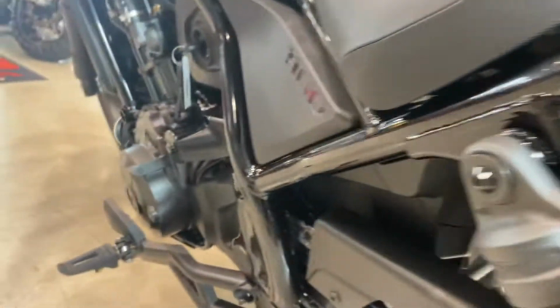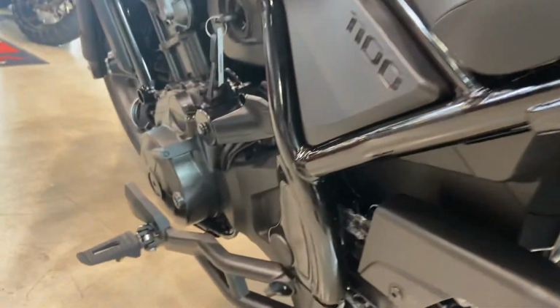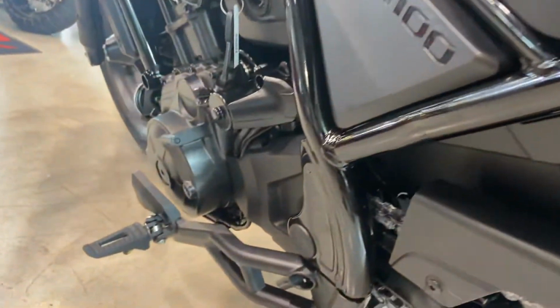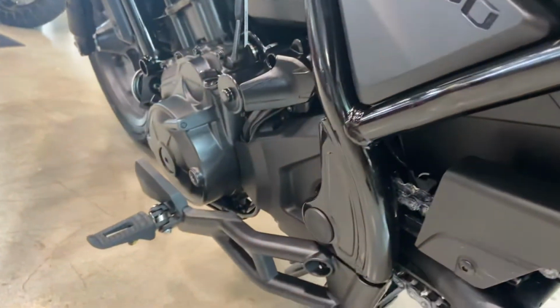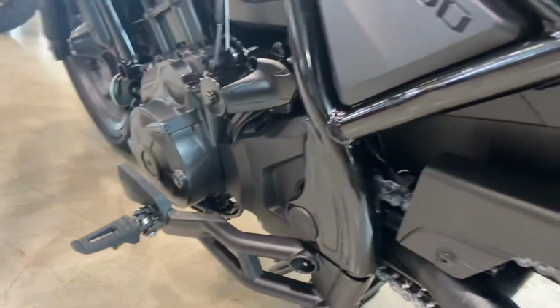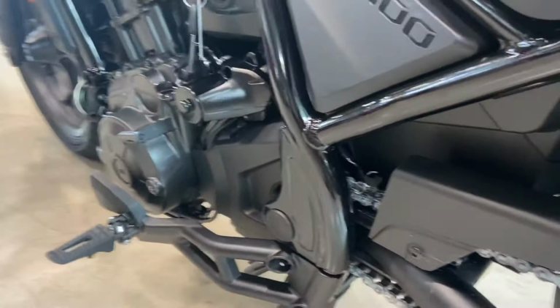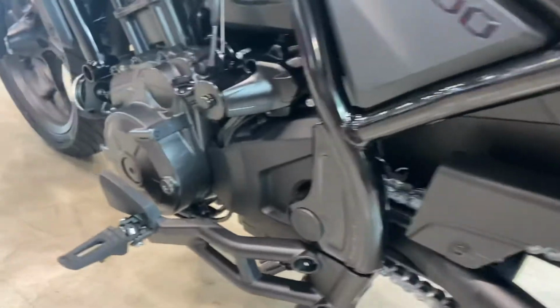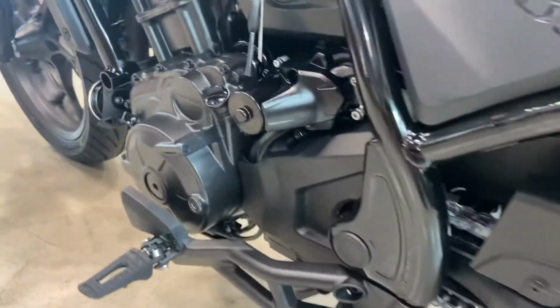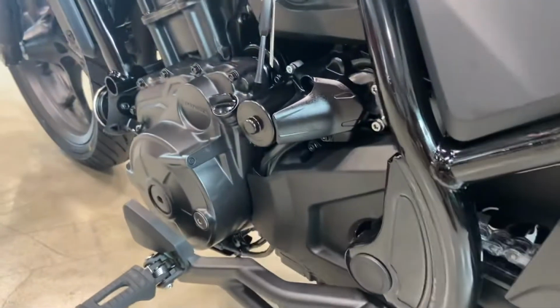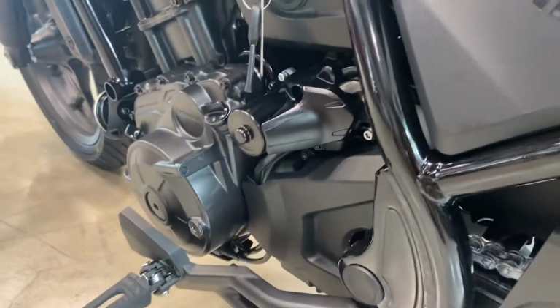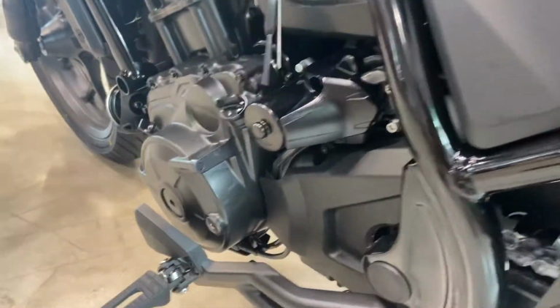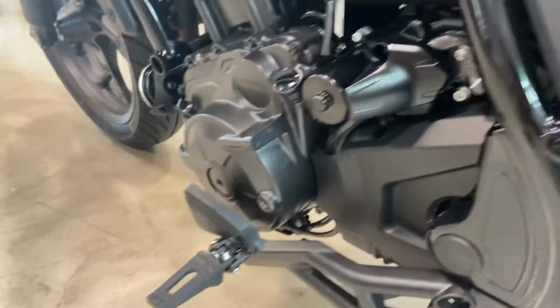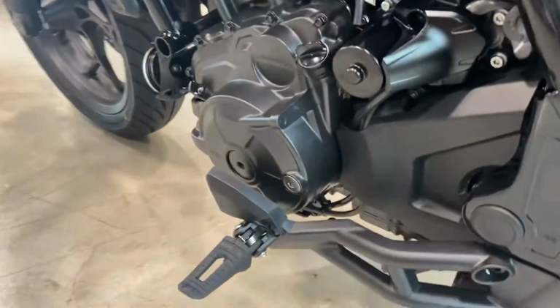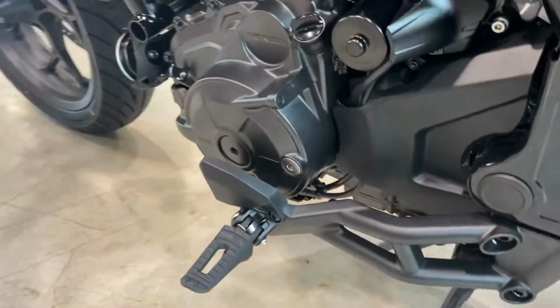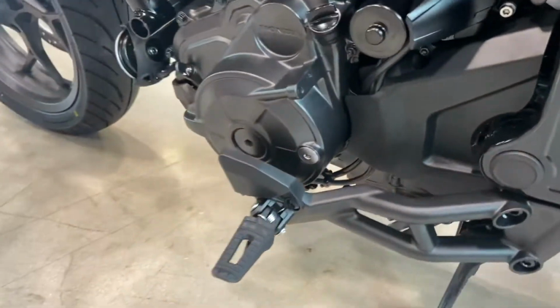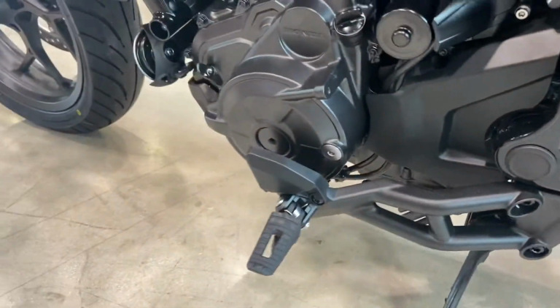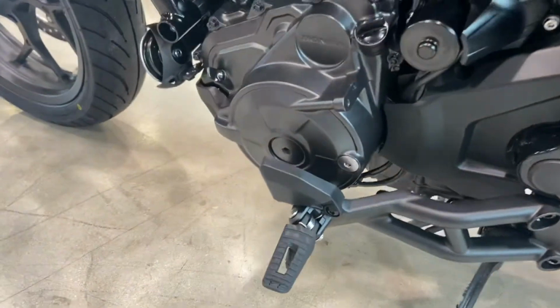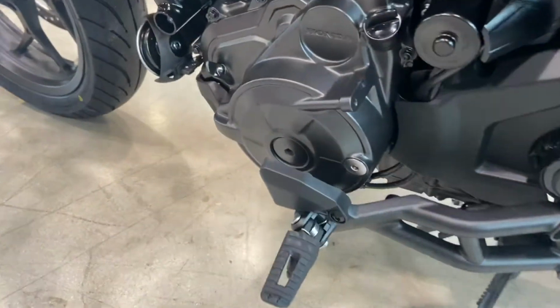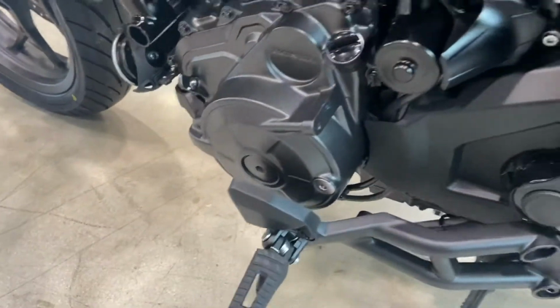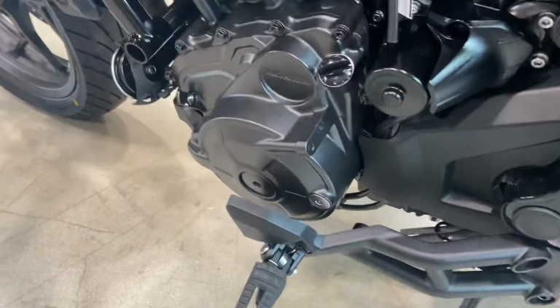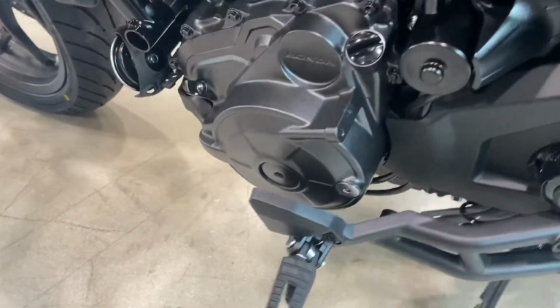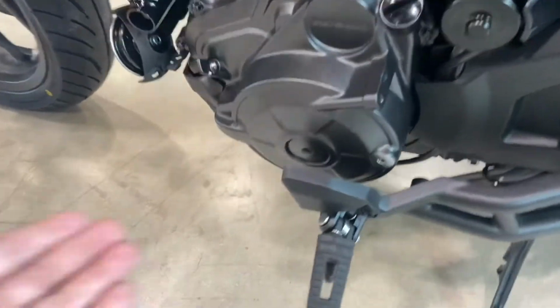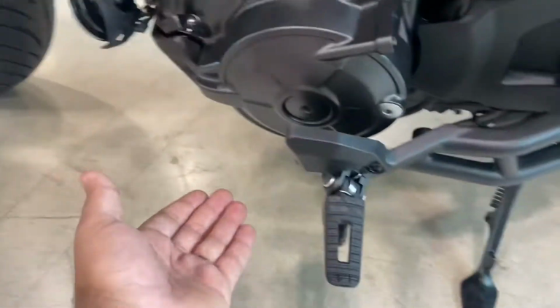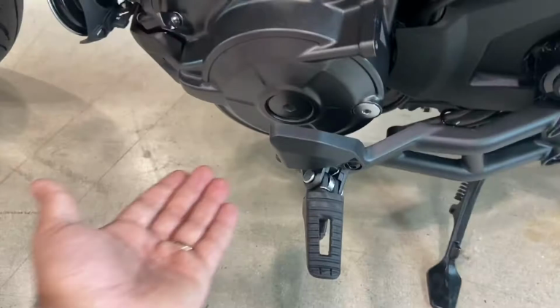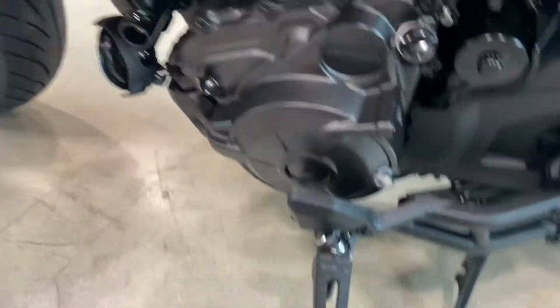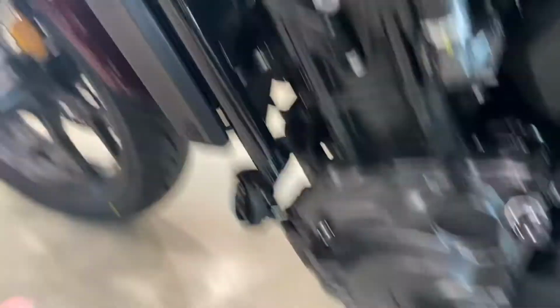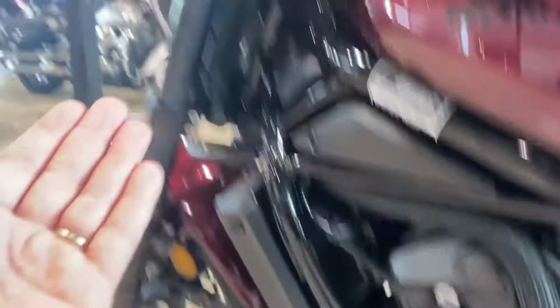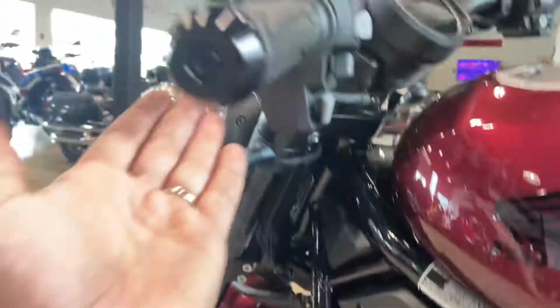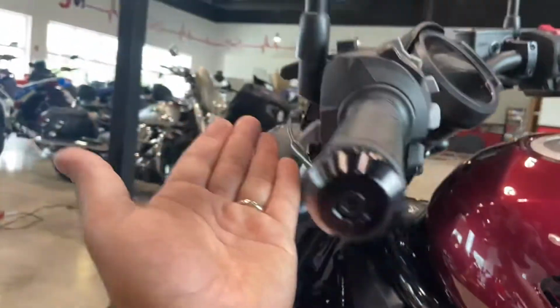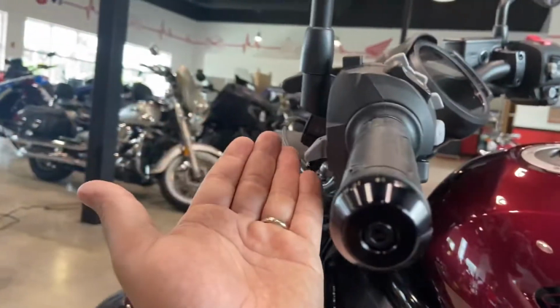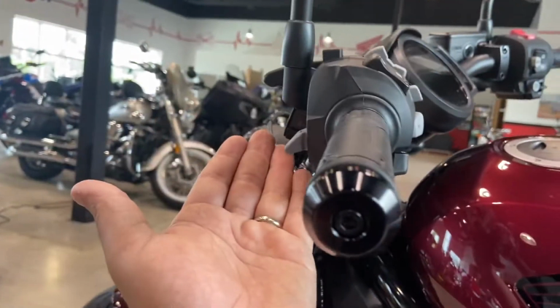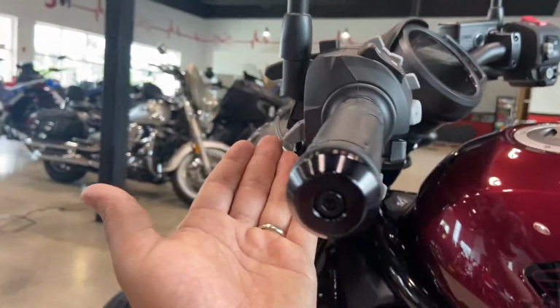Let's move our way up front. You can see here there is no shift, there are no gears, and there's no clutch.